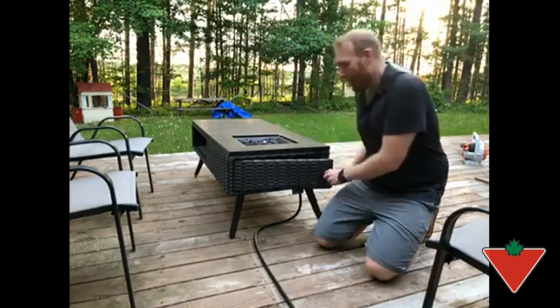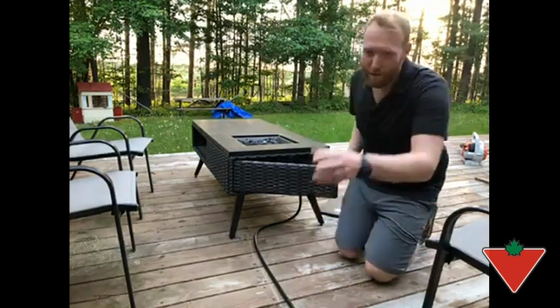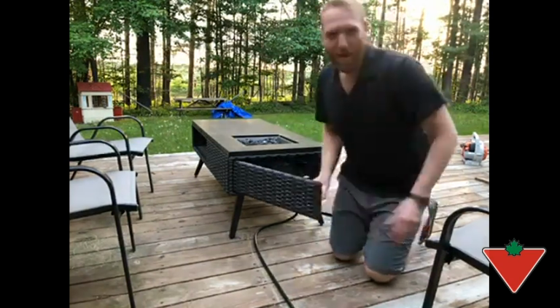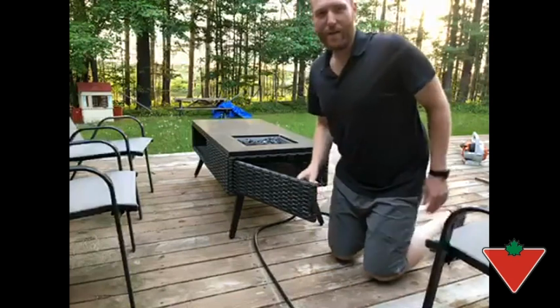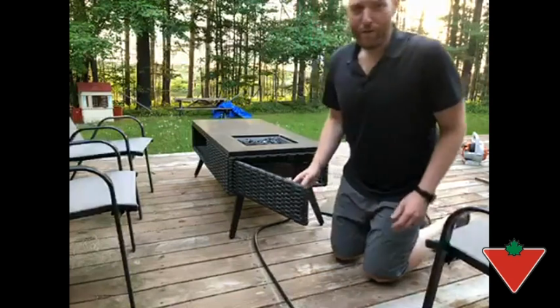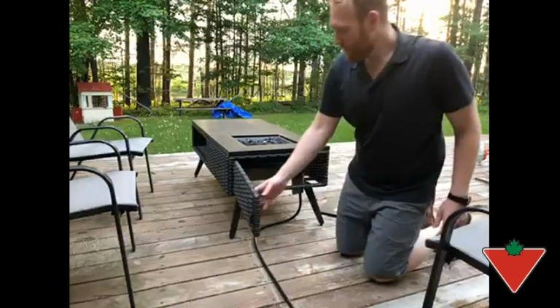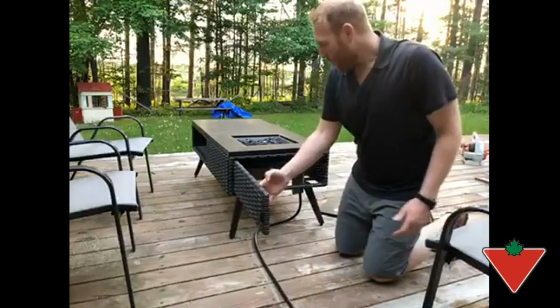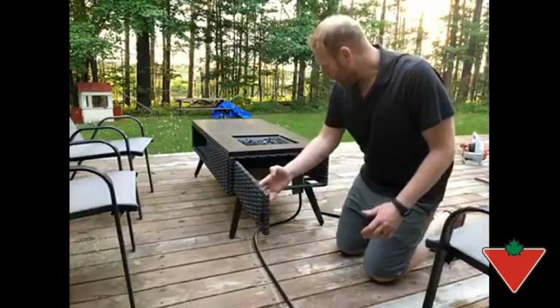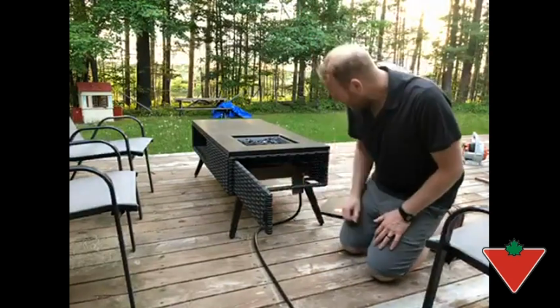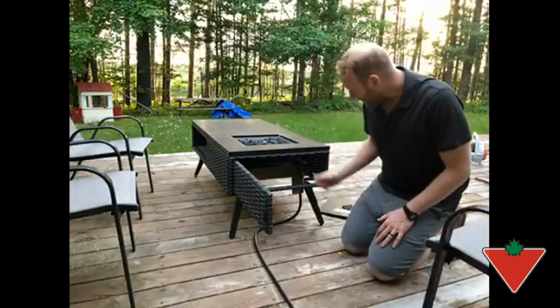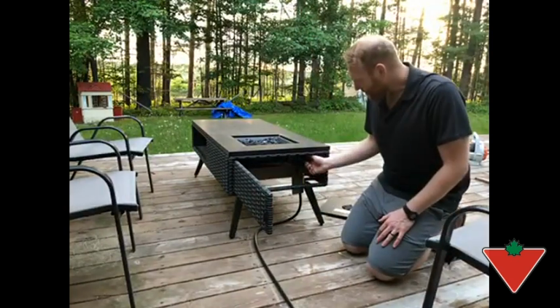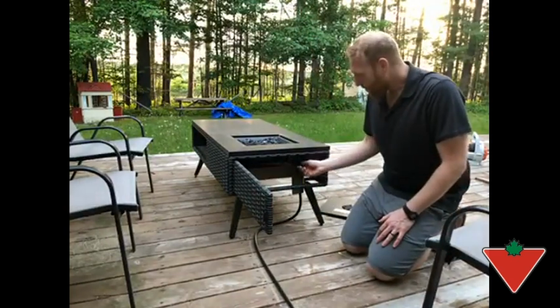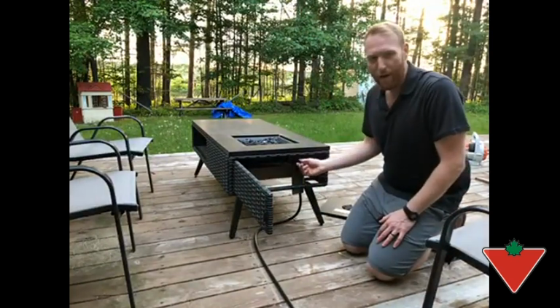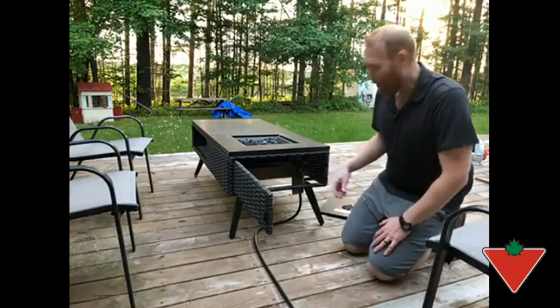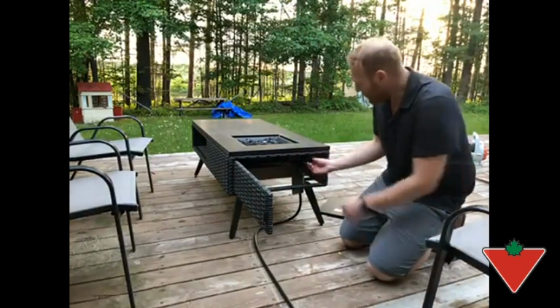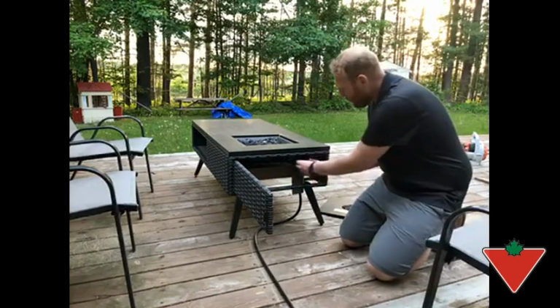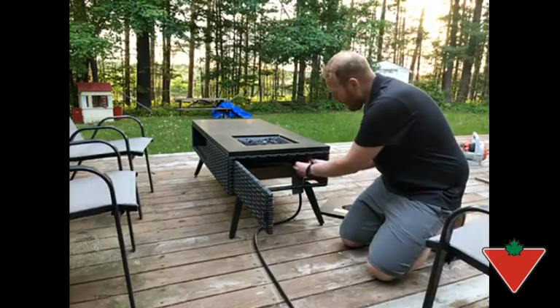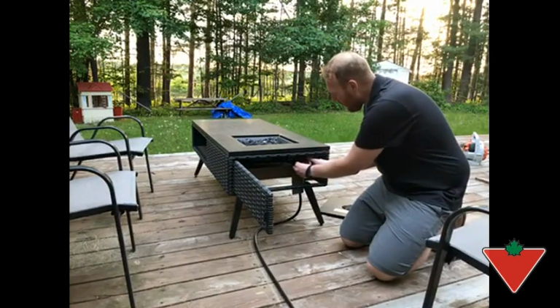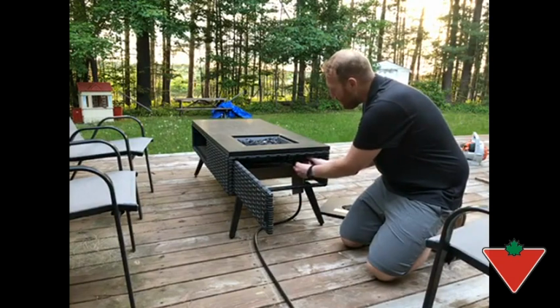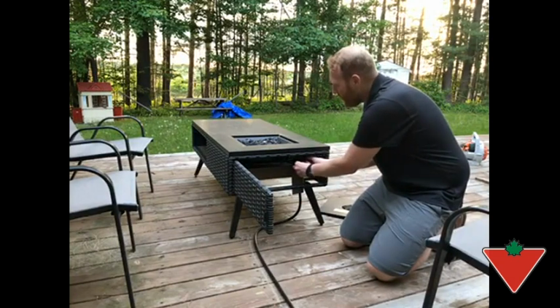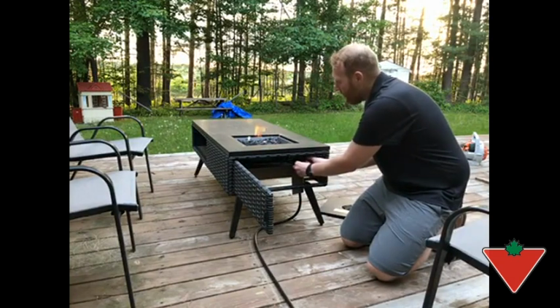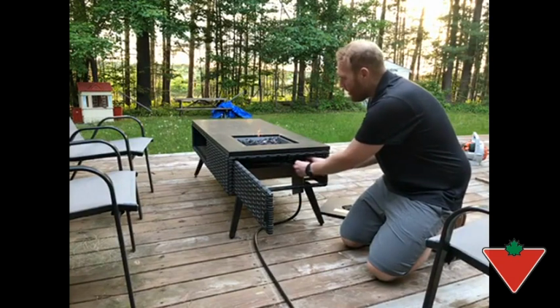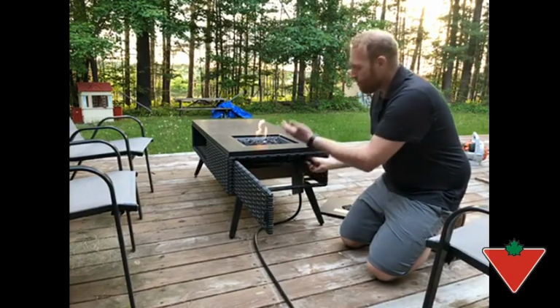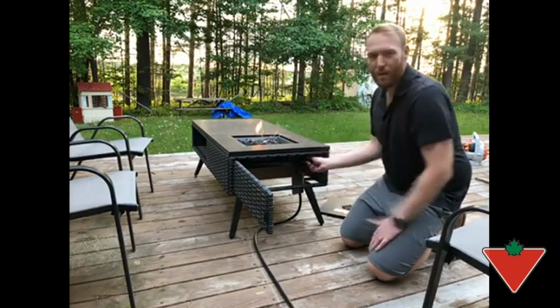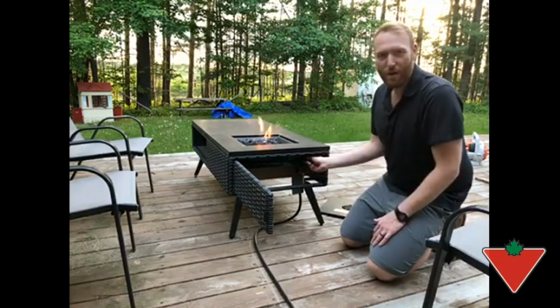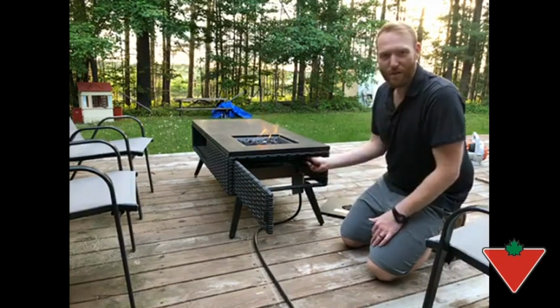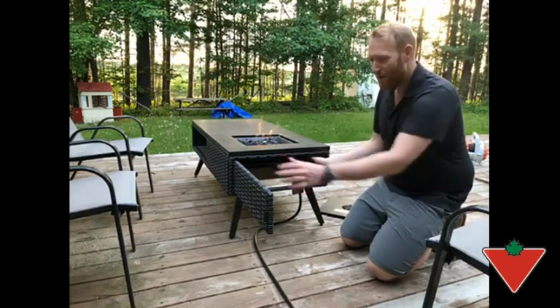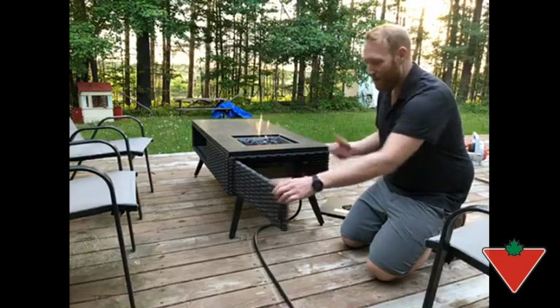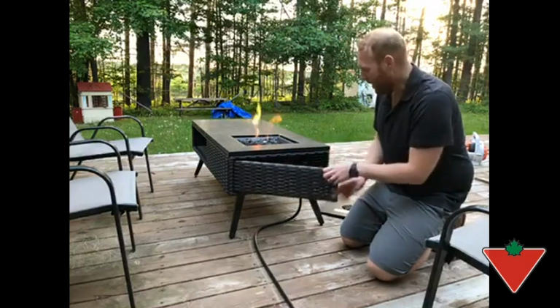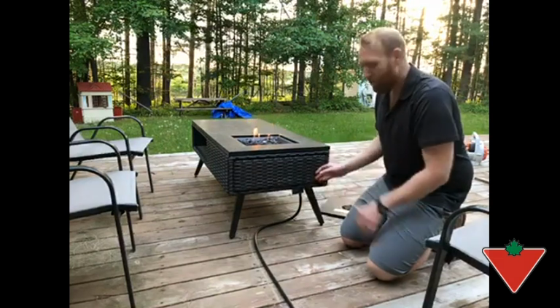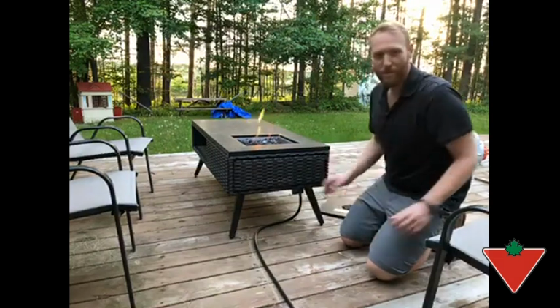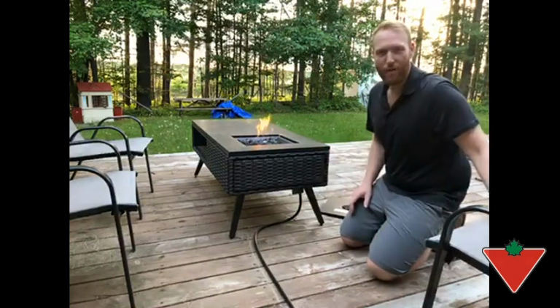I've already got the propane tank valve turned on. Open up the side access here and inside is the valve and the igniter. All you have to do is turn the valve, hit the igniter, and there you go. That's it. Close the side cover and you're all done.